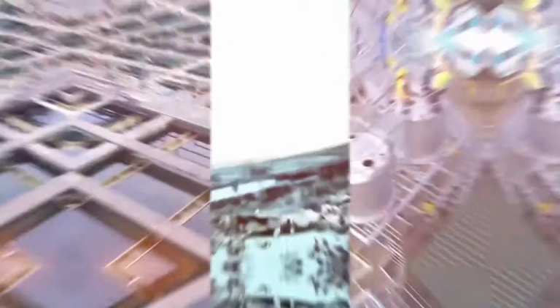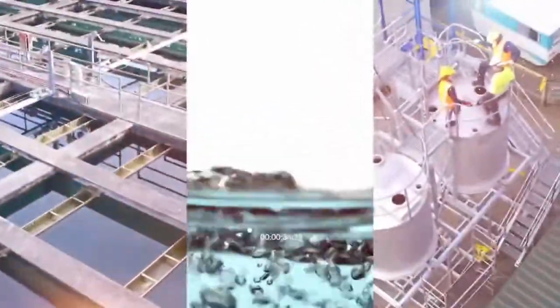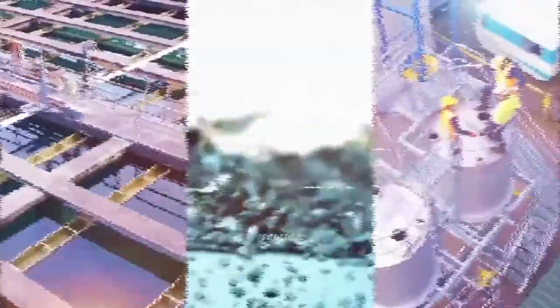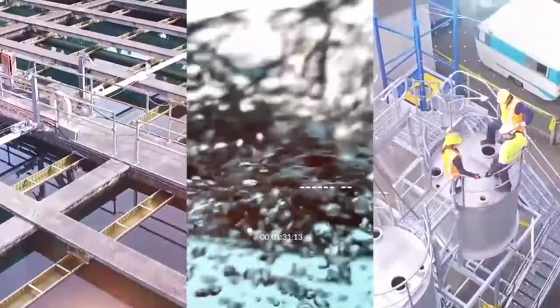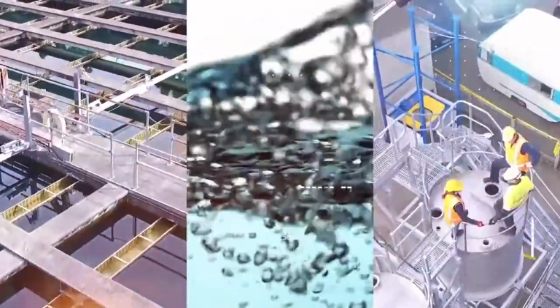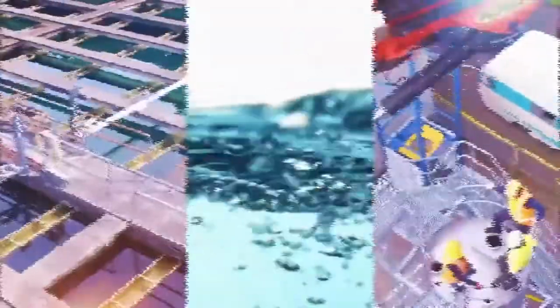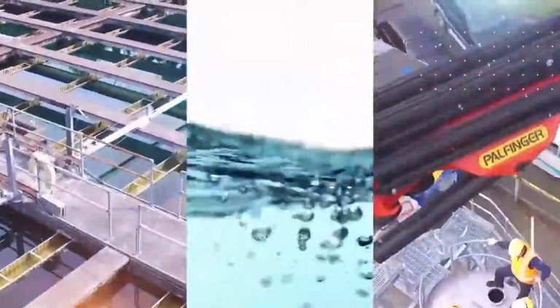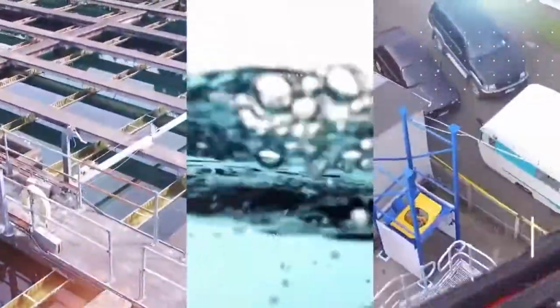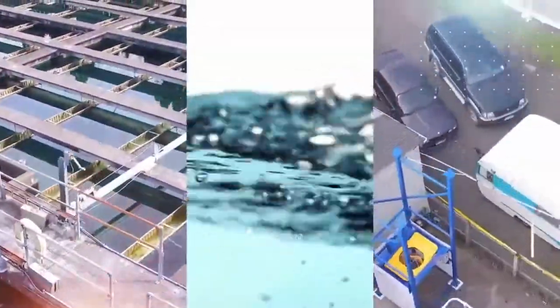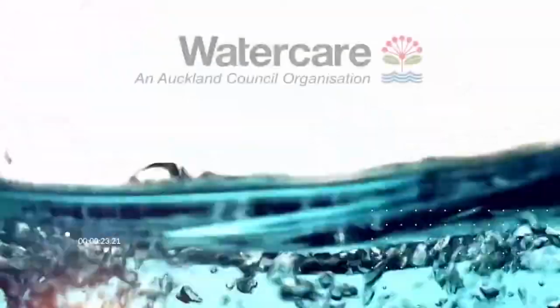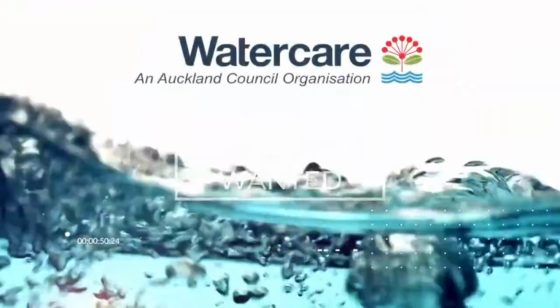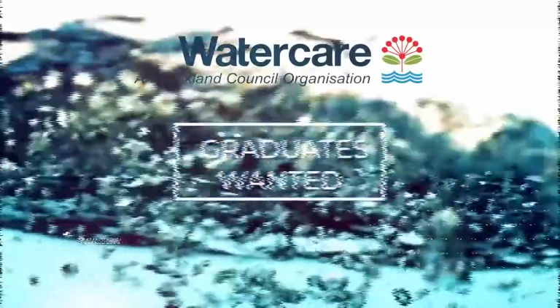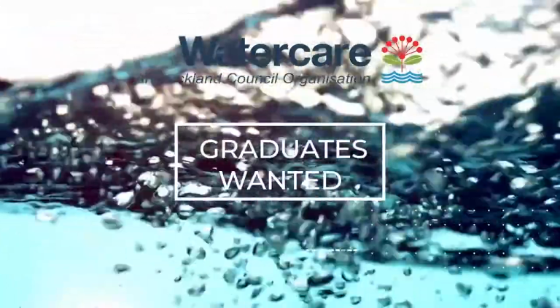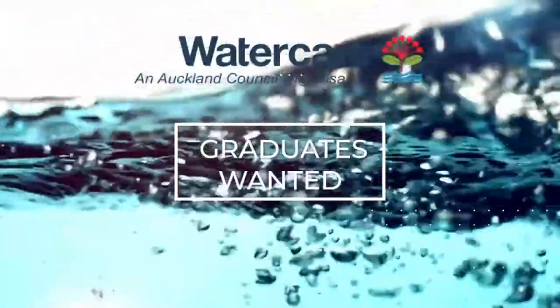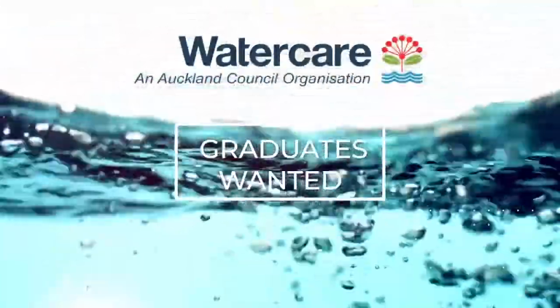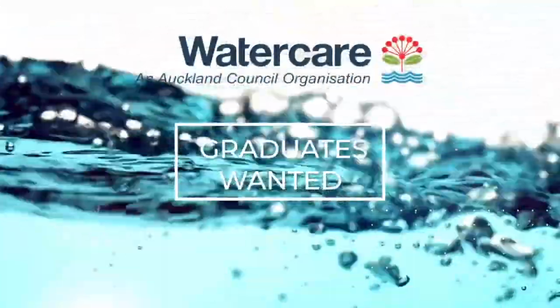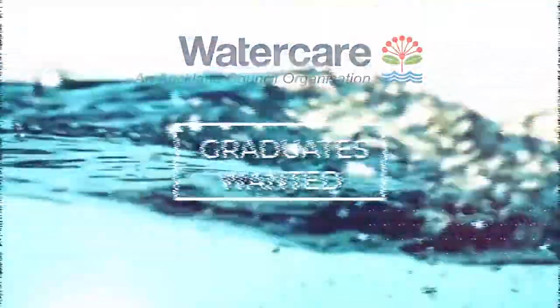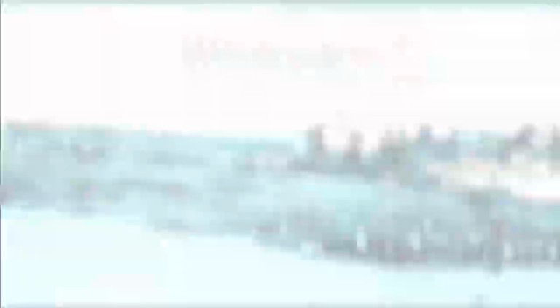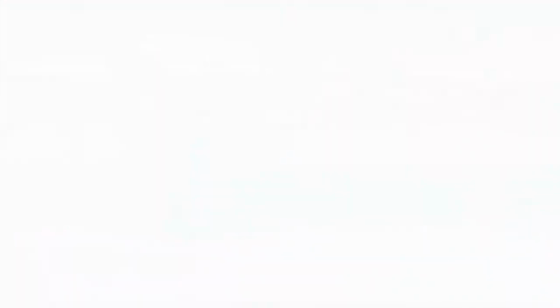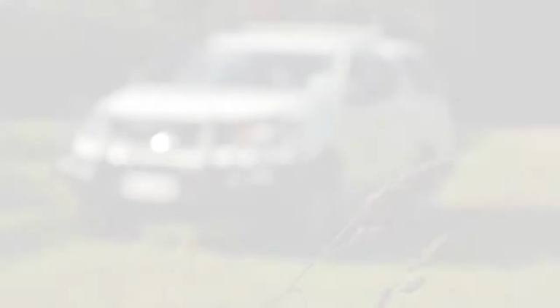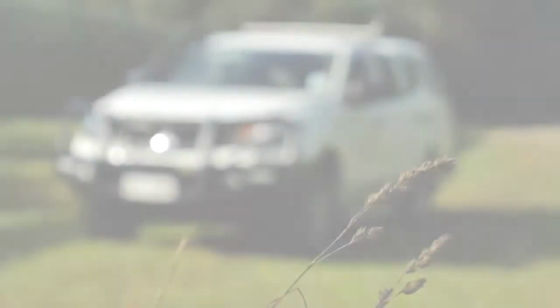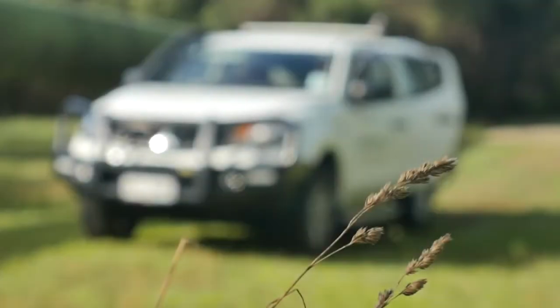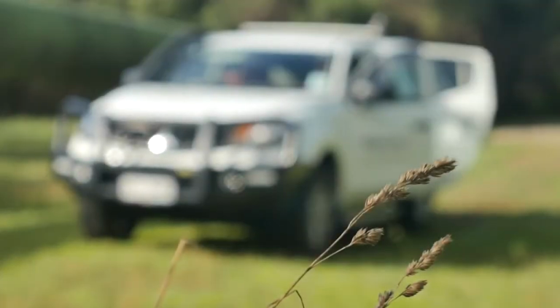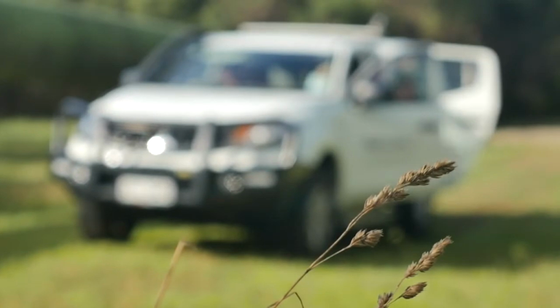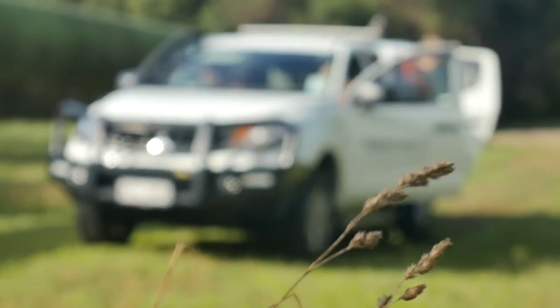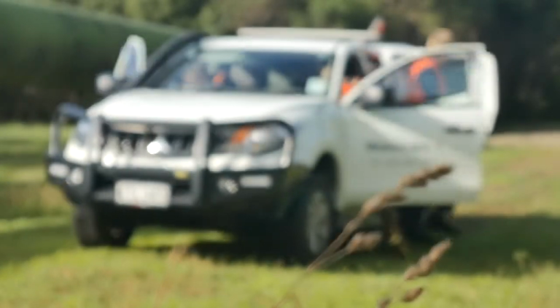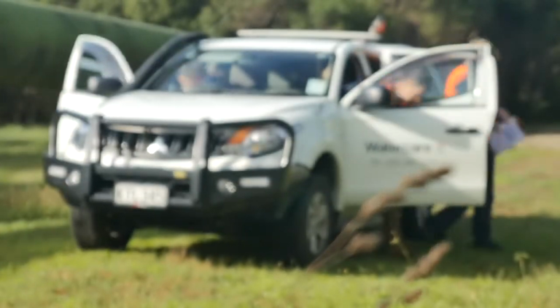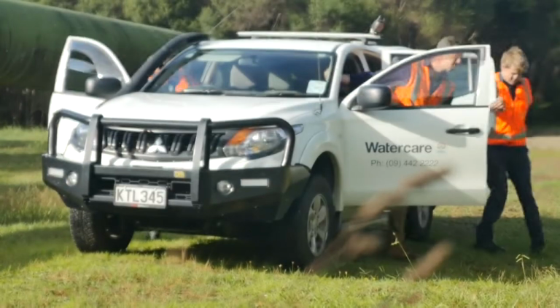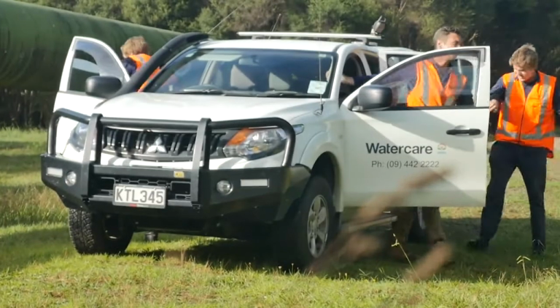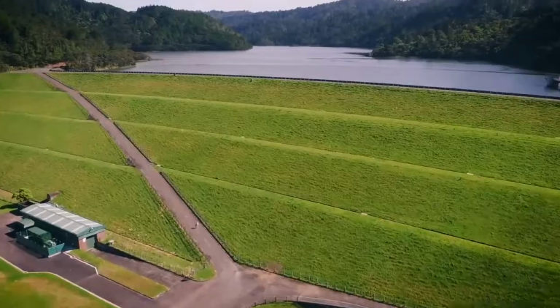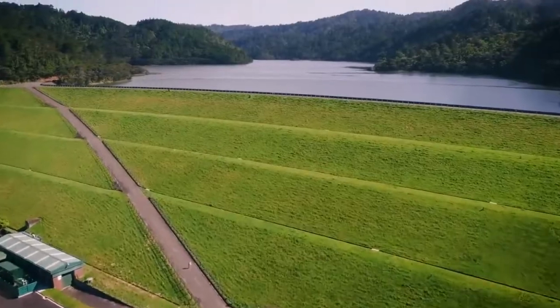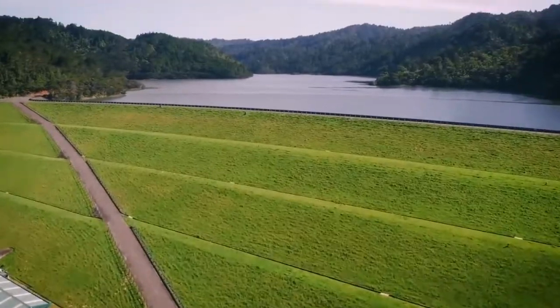Watercare is New Zealand's largest provider of water and wastewater services and it's a fantastic place to work, especially if you're an engineering graduate. There are great opportunities for a variety of engineering disciplines in our teams.